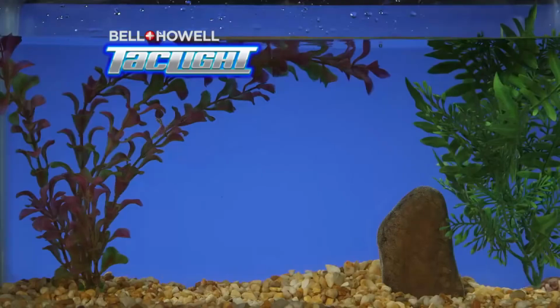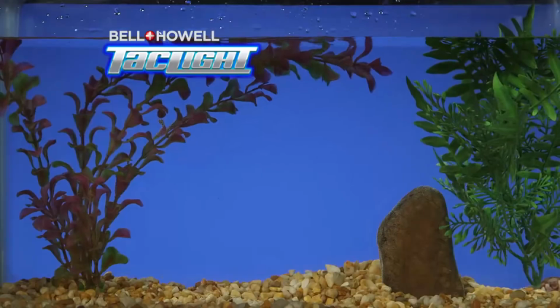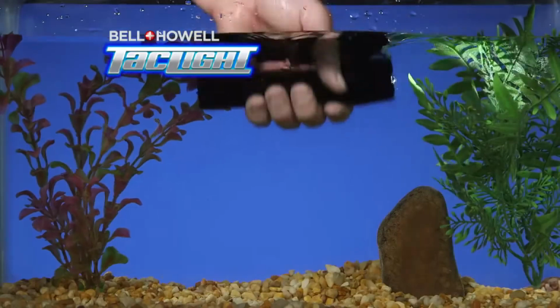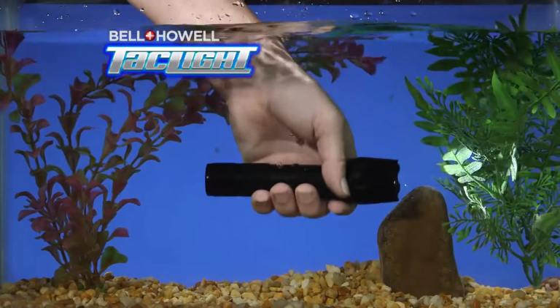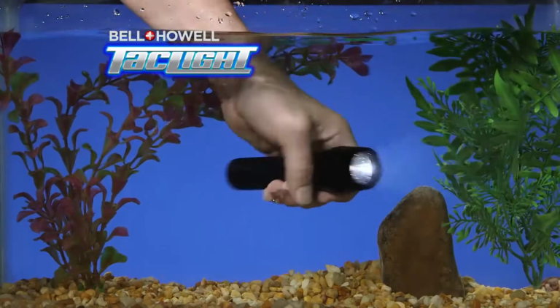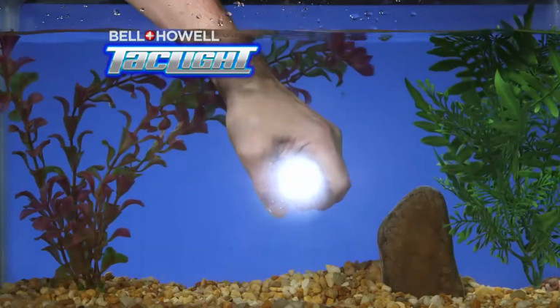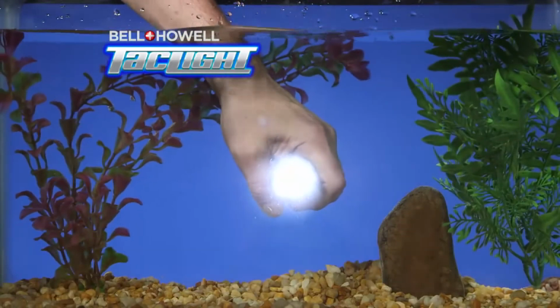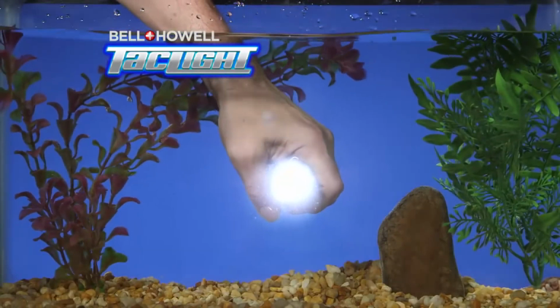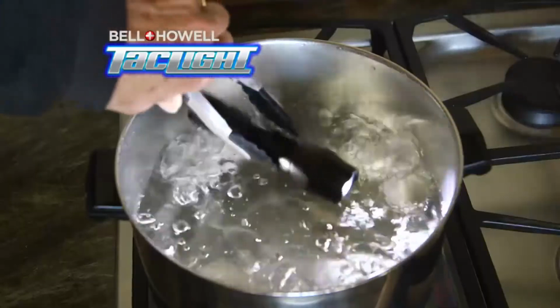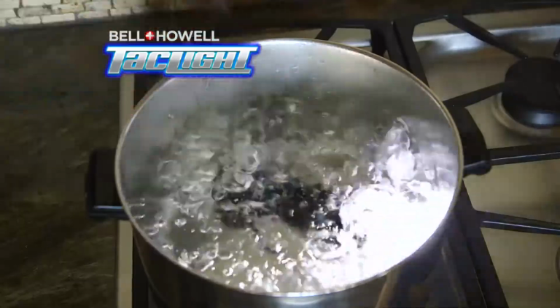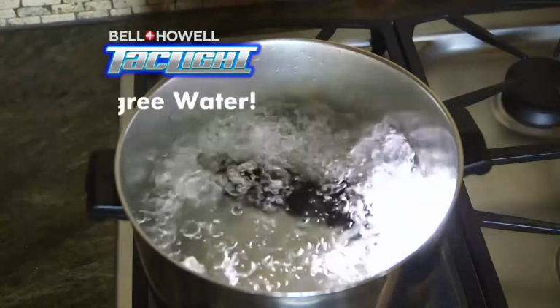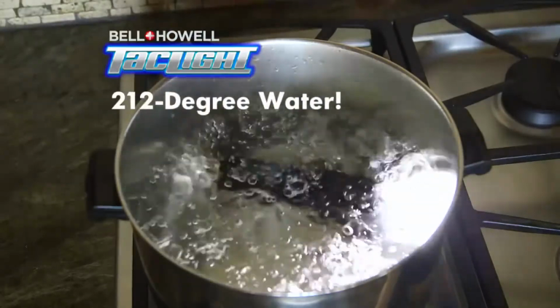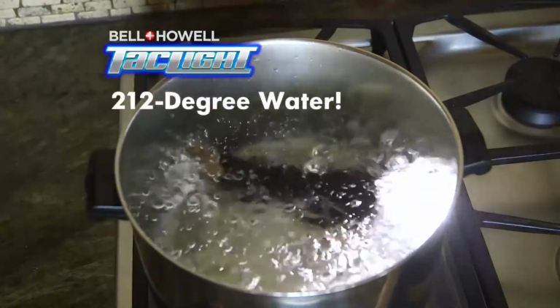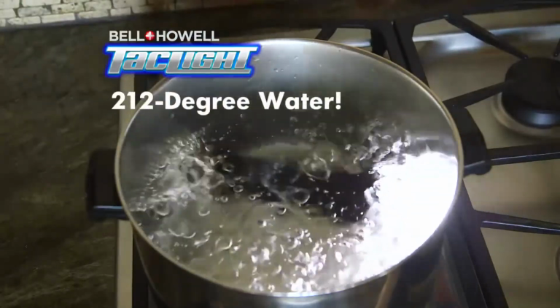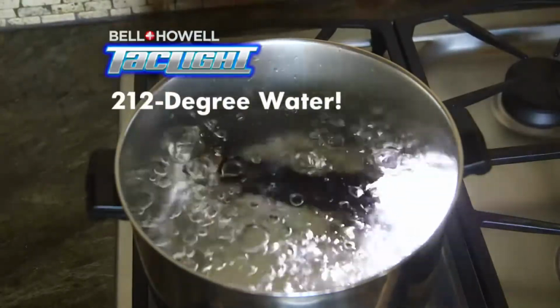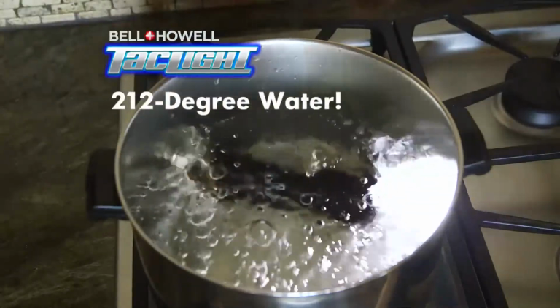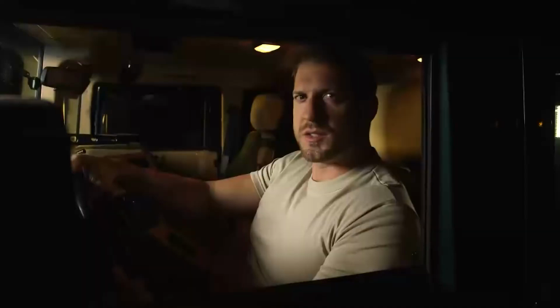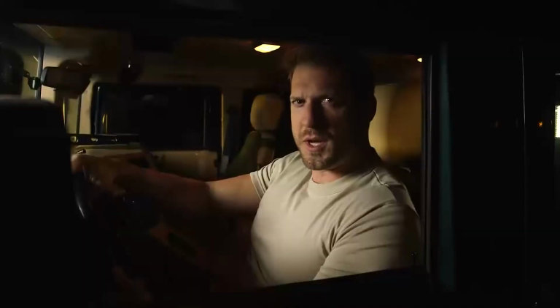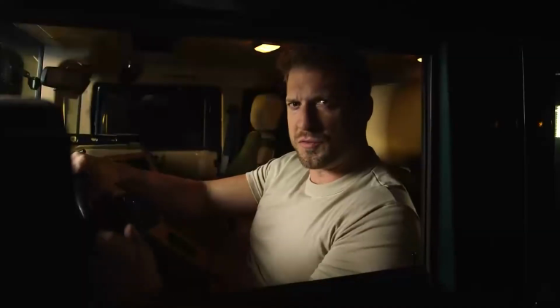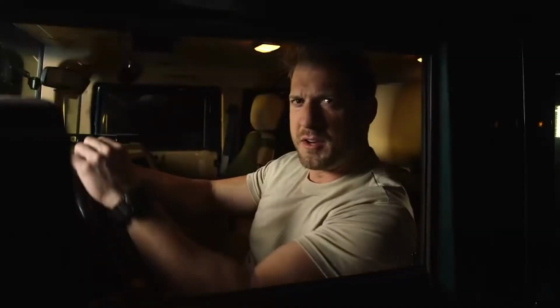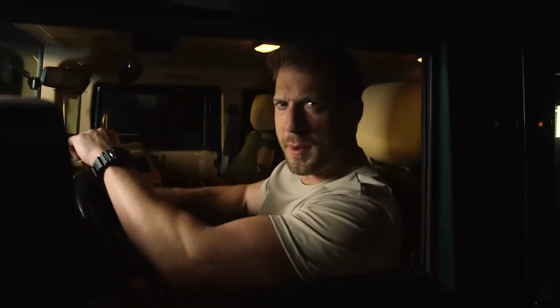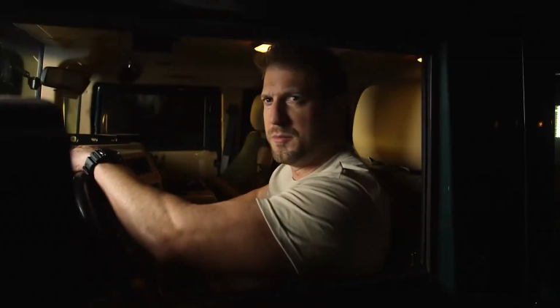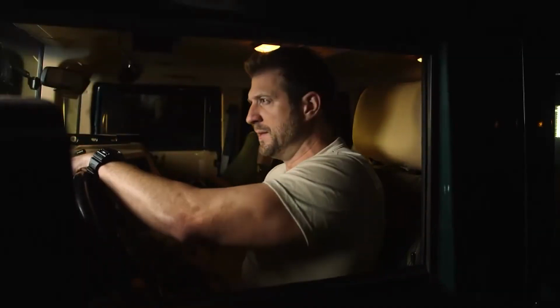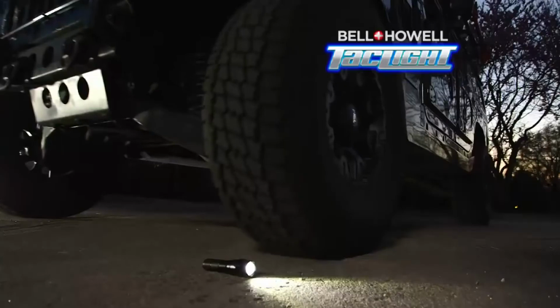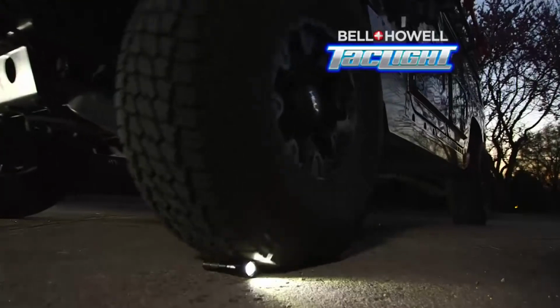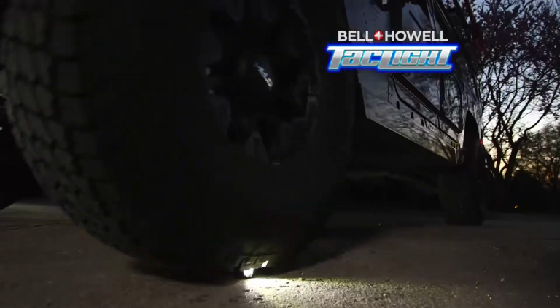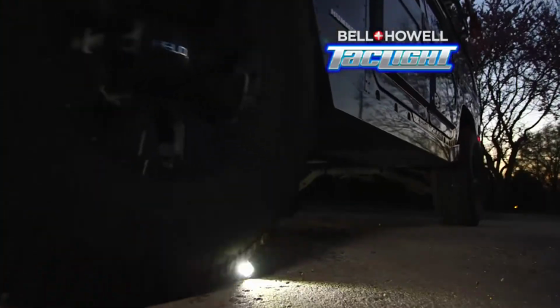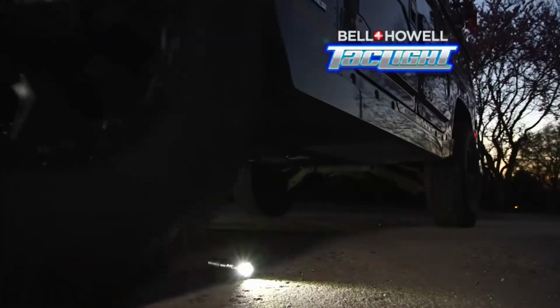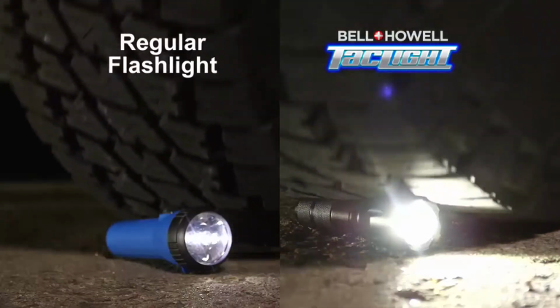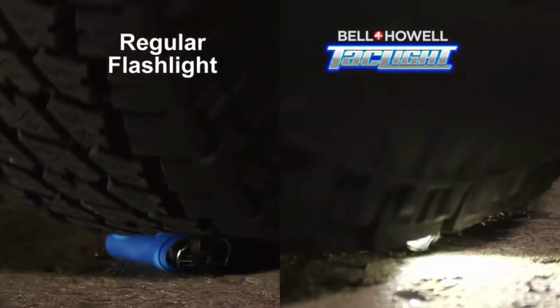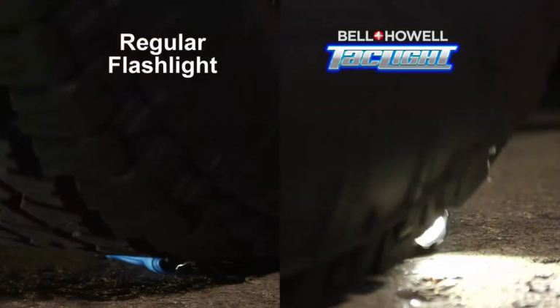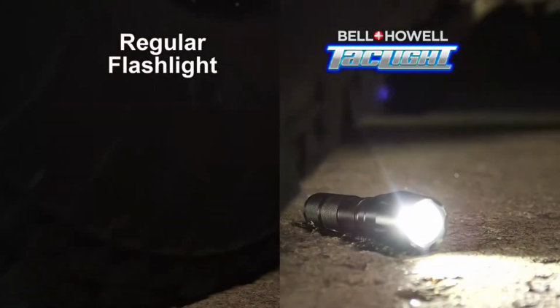A car battery will stop working in sub-zero temperatures, but even getting frozen in a block of ice couldn't make our TacLite stop working. And it'll keep working when fully submerged in water. Even 212 degree boiling water — tough enough to survive getting run over by a Humvee. Try that with a regular flashlight.